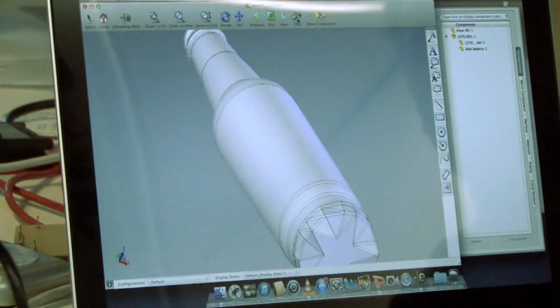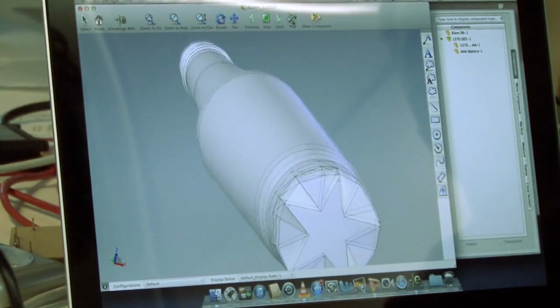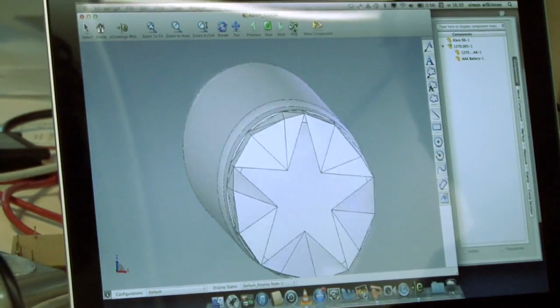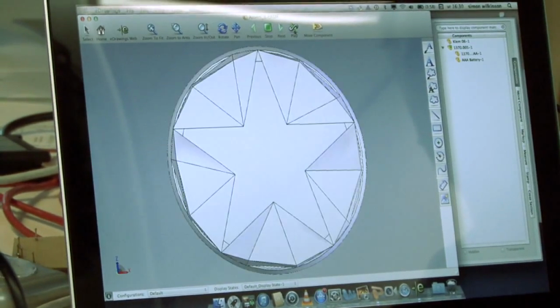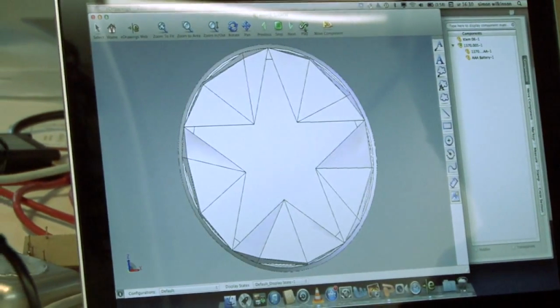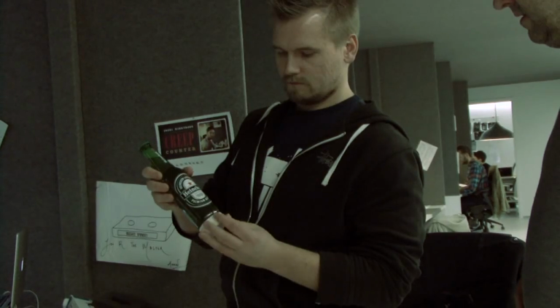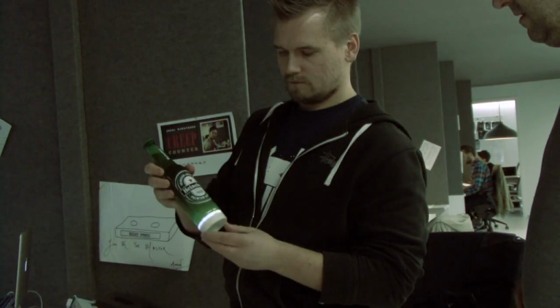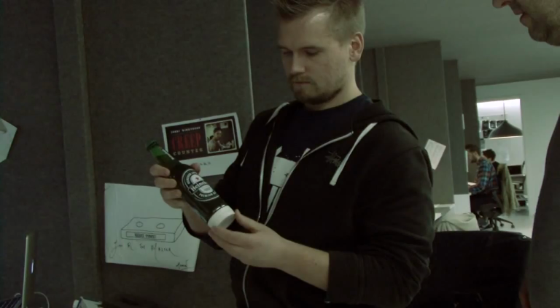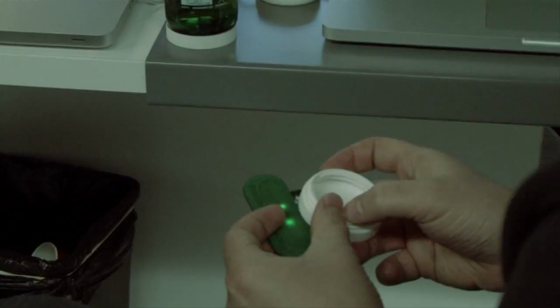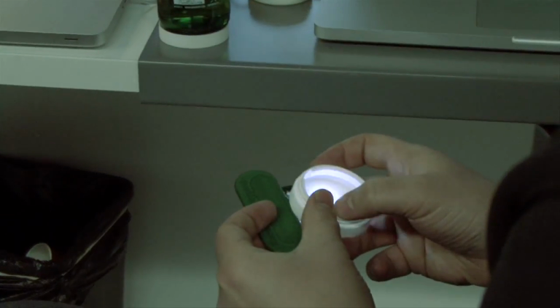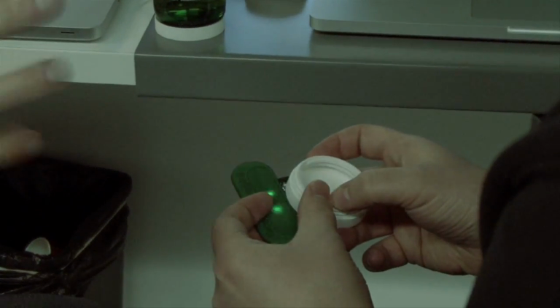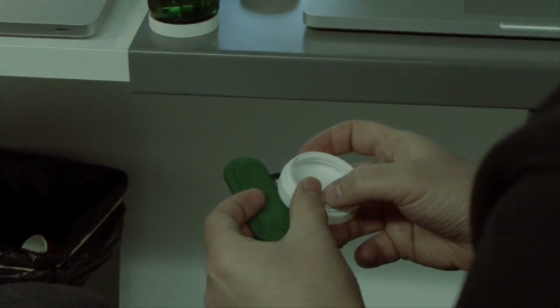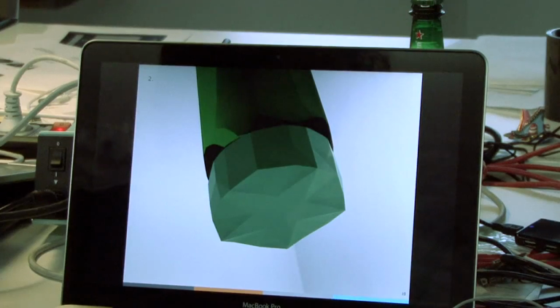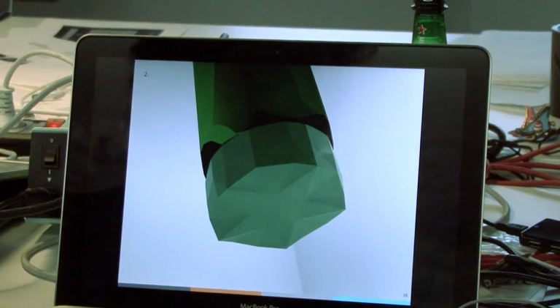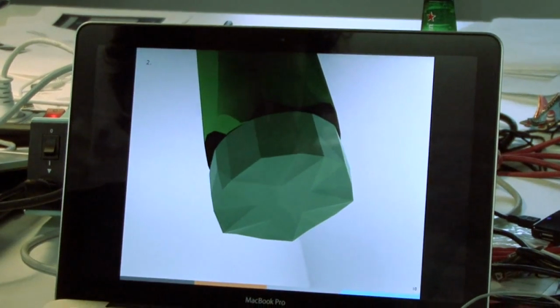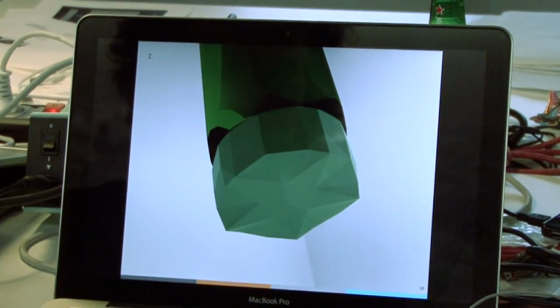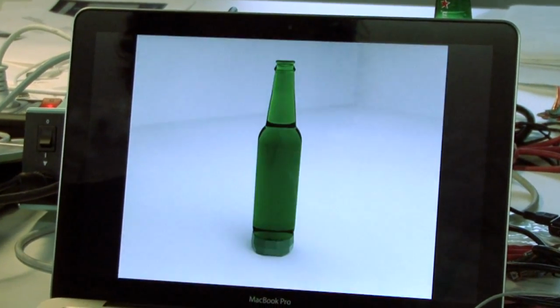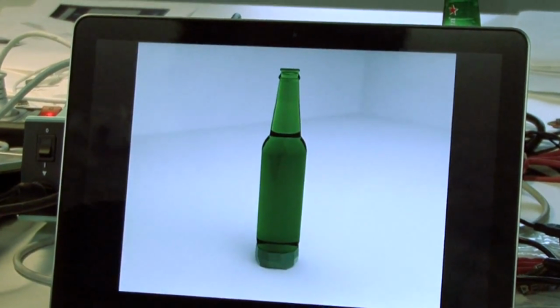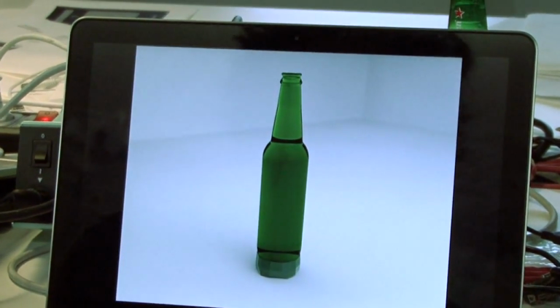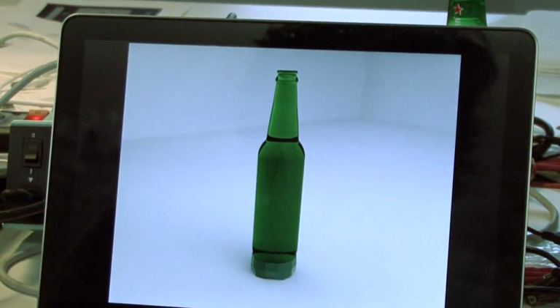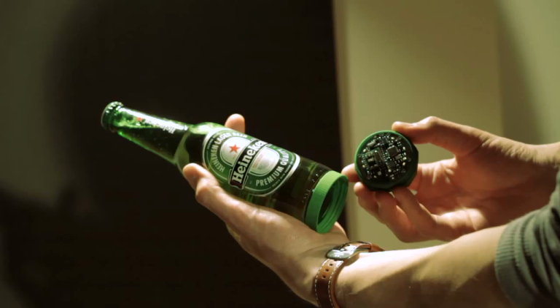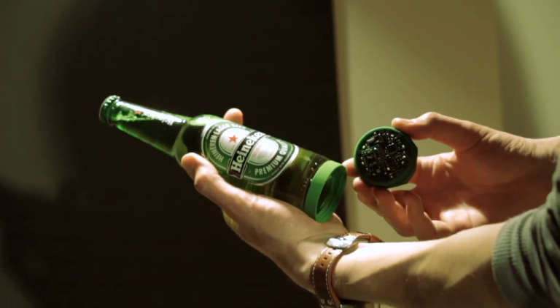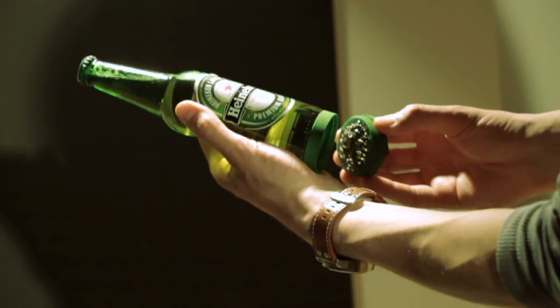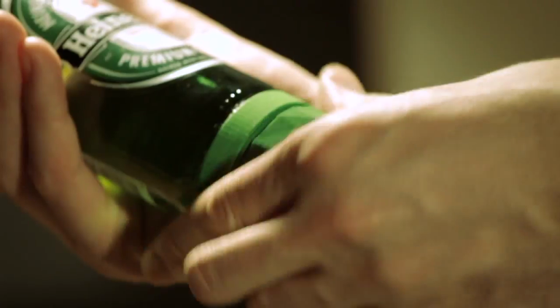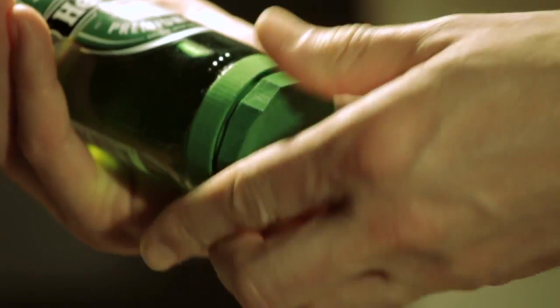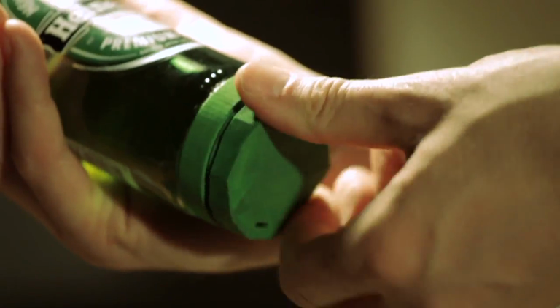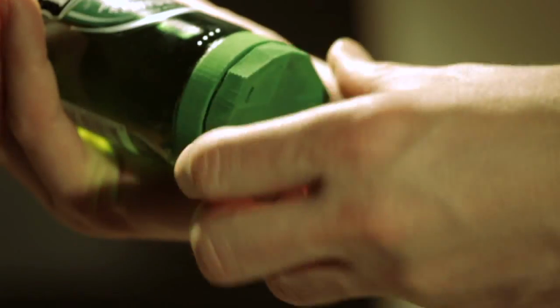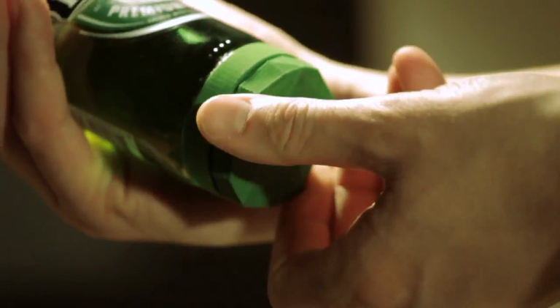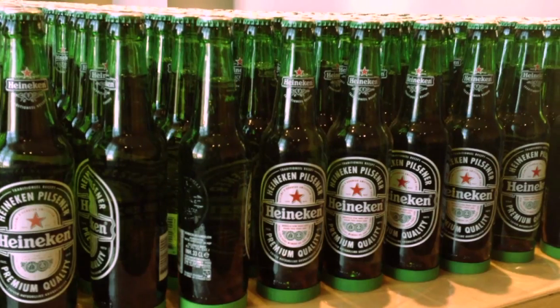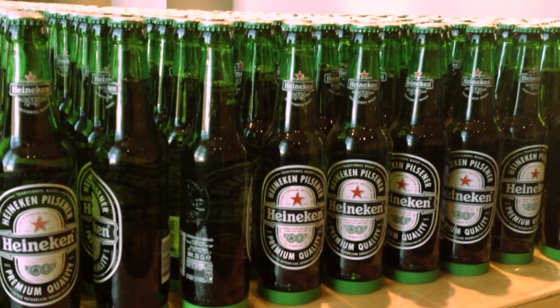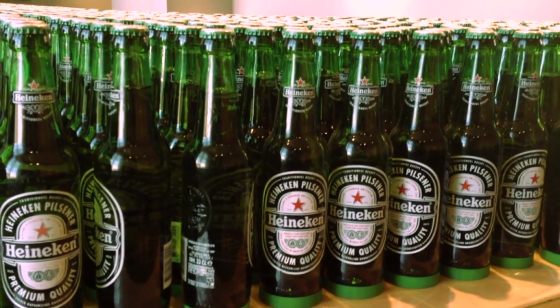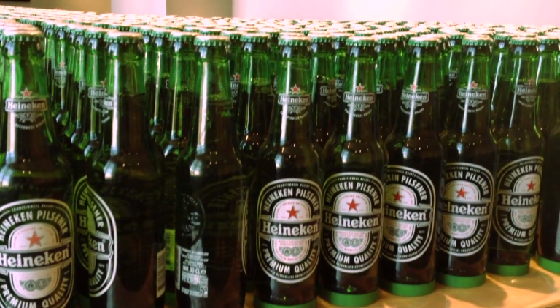In parallel, we designed and 3D printed a special housing able to withstand cooling and allow reuse of the unit on multiple bottles of beer.